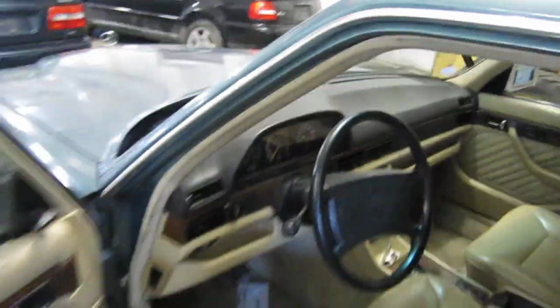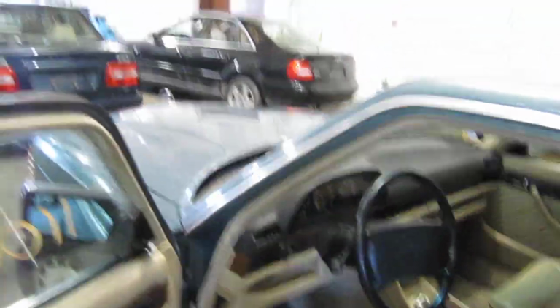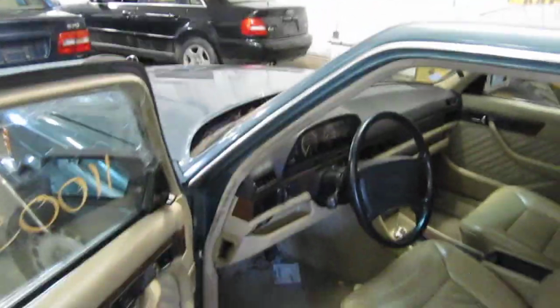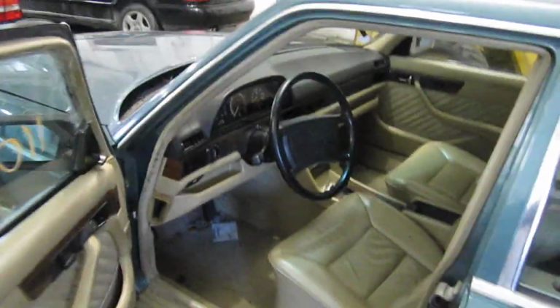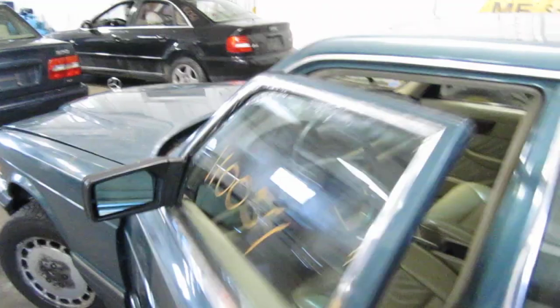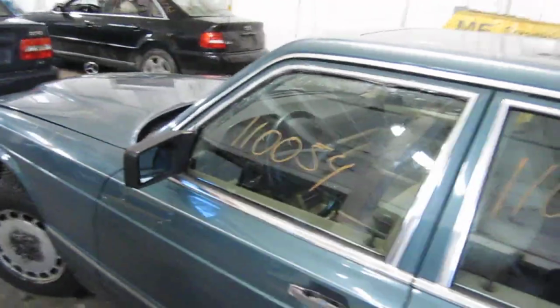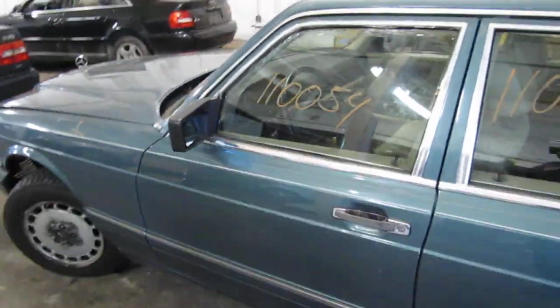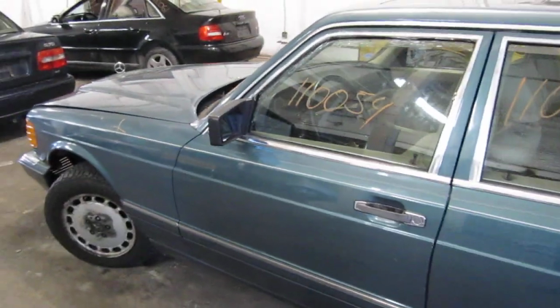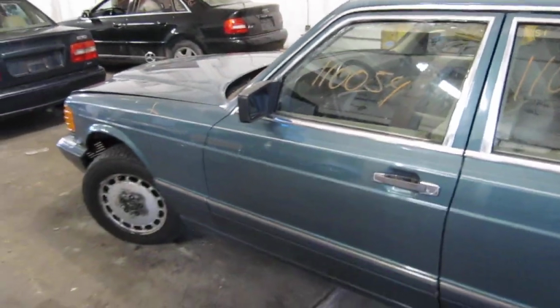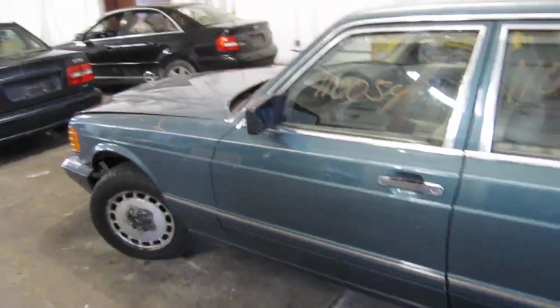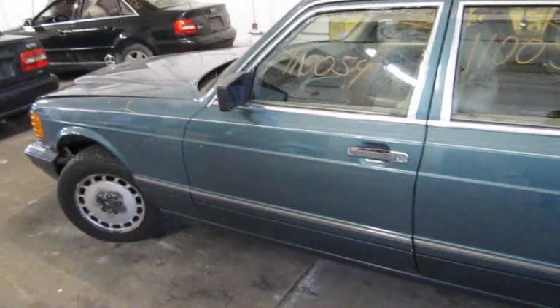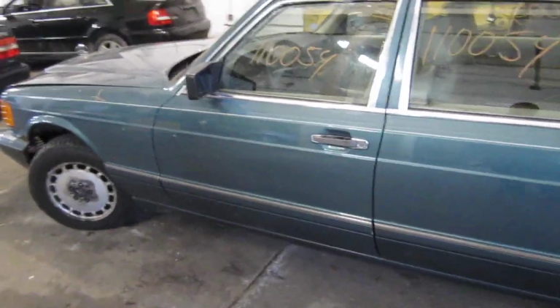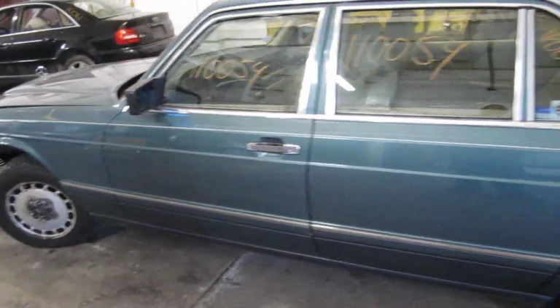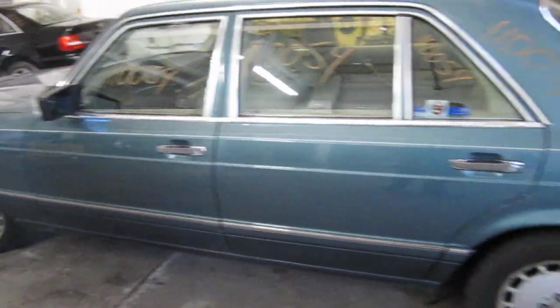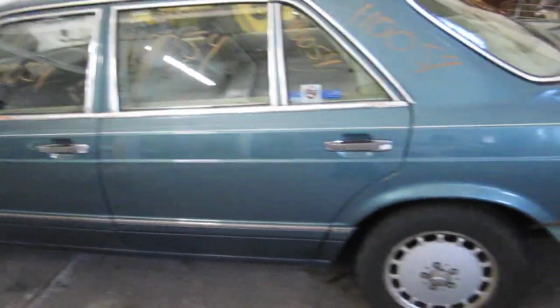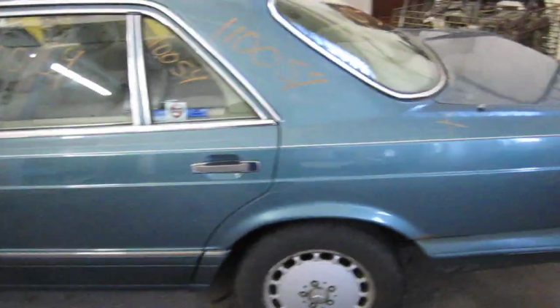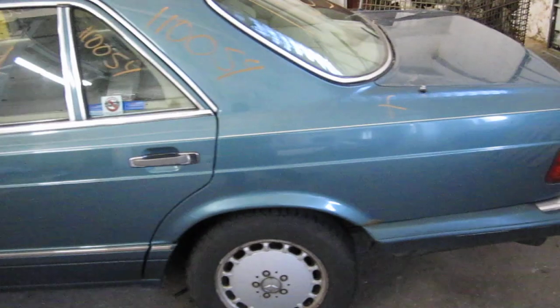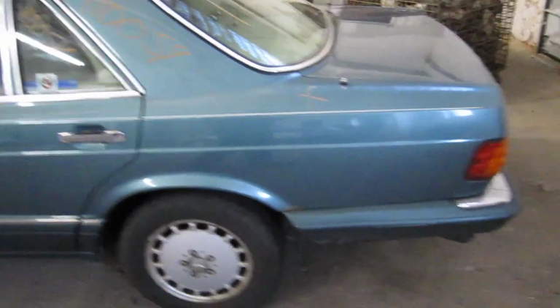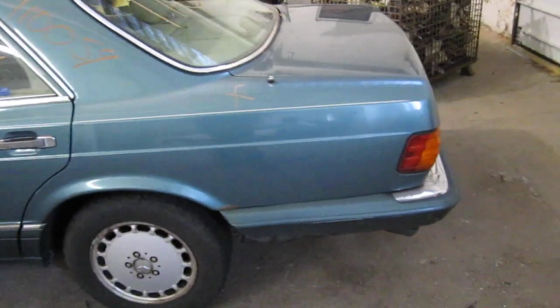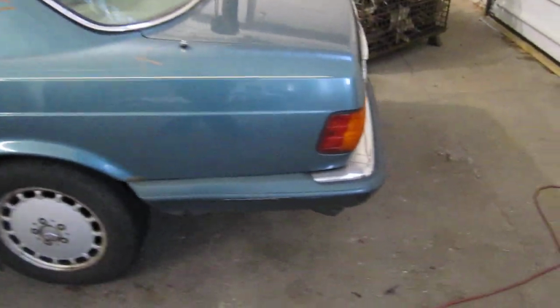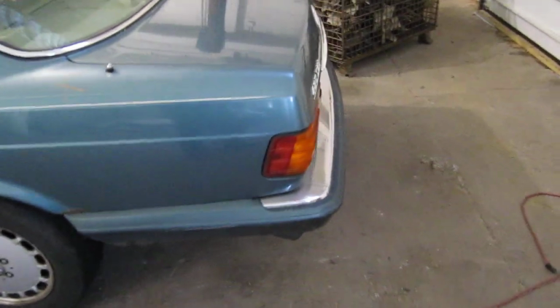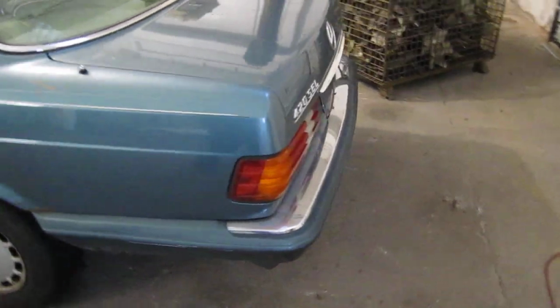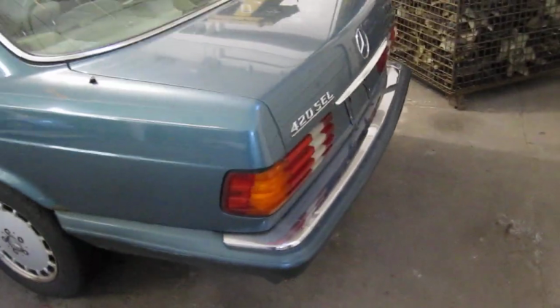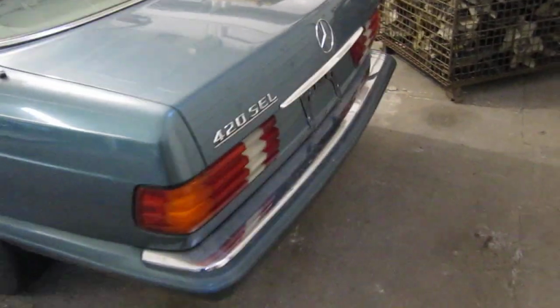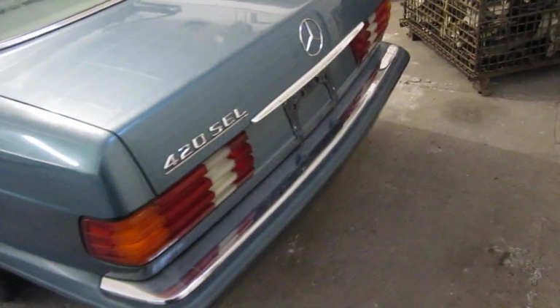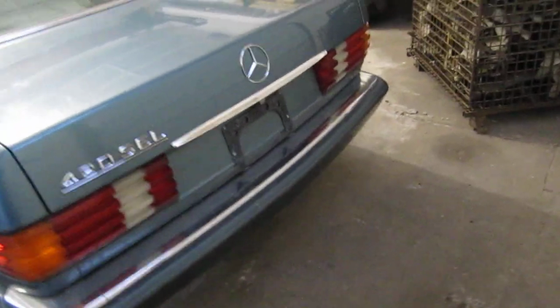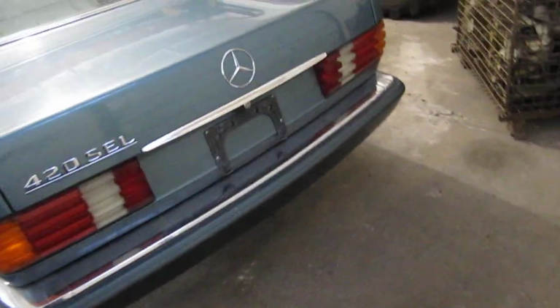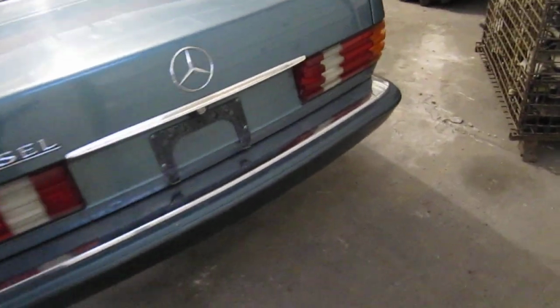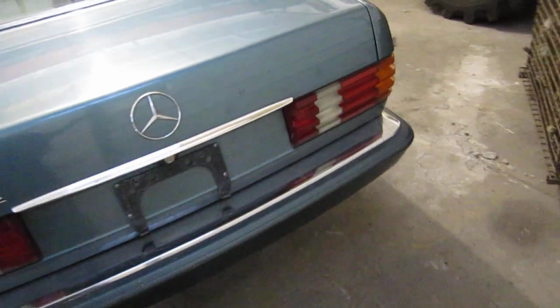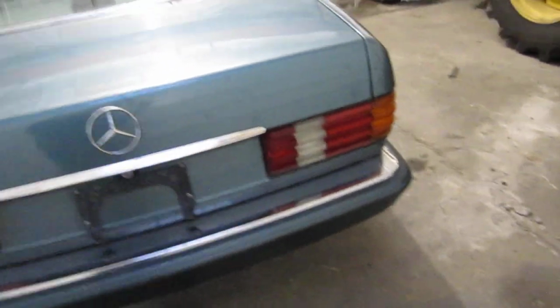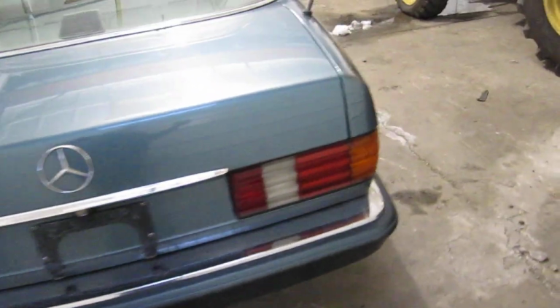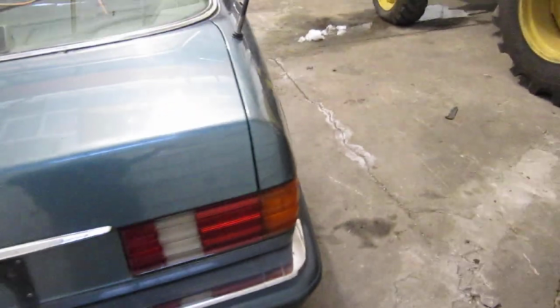We had purchased this vehicle locally through one of our street customers. The vehicle still does have several good body parts. Unfortunately, at the time of arrival, we were unable to run the vehicle due to it not having any keys.